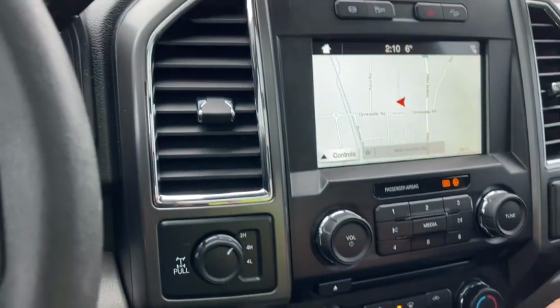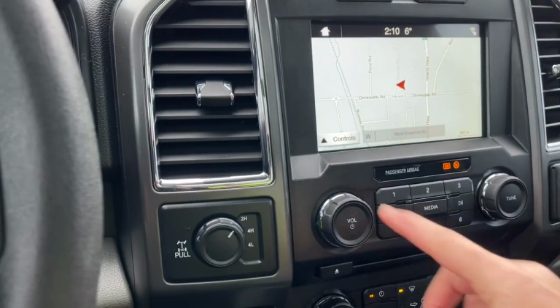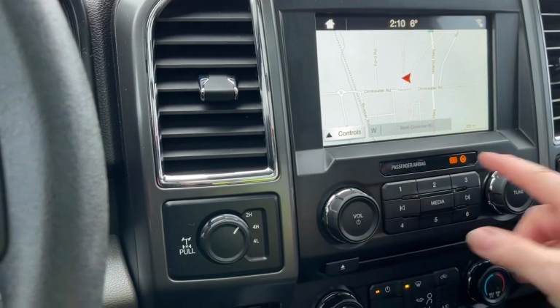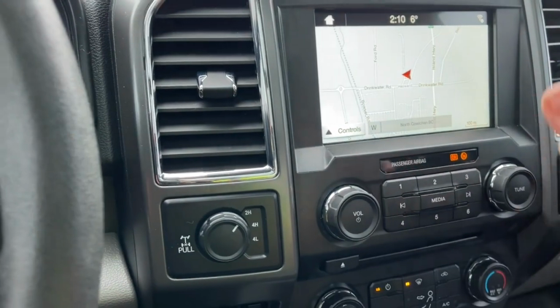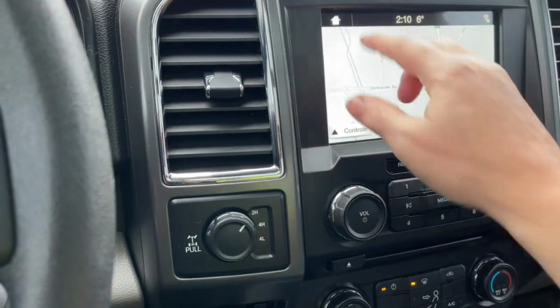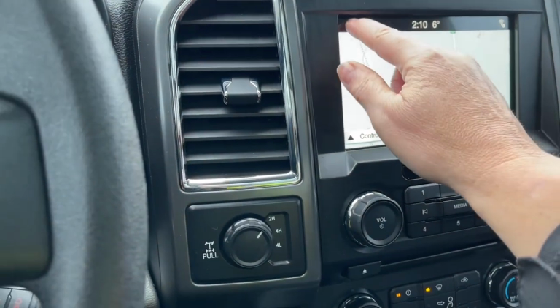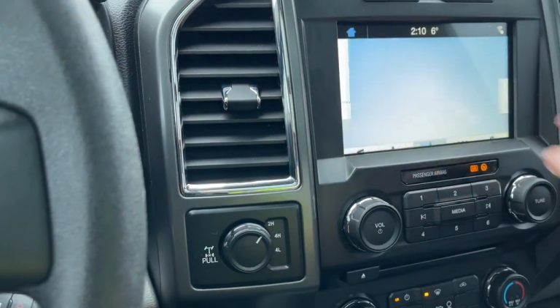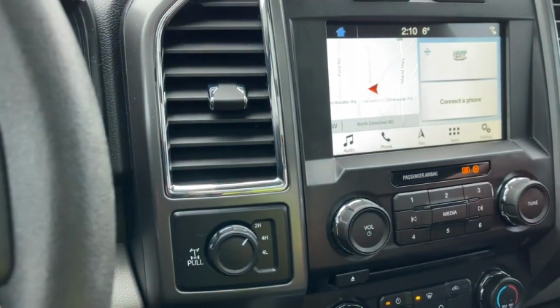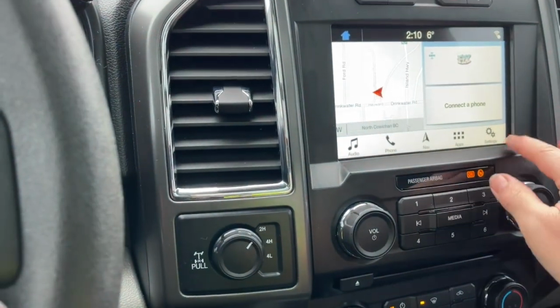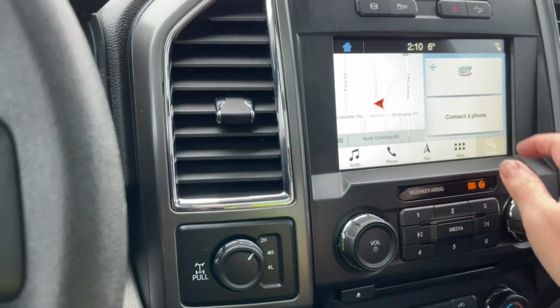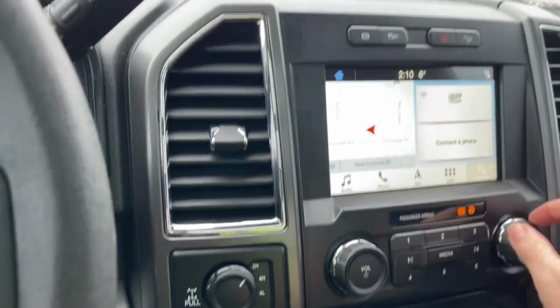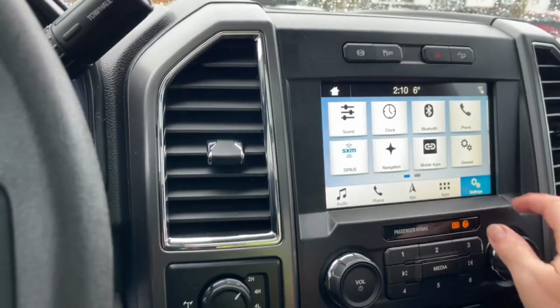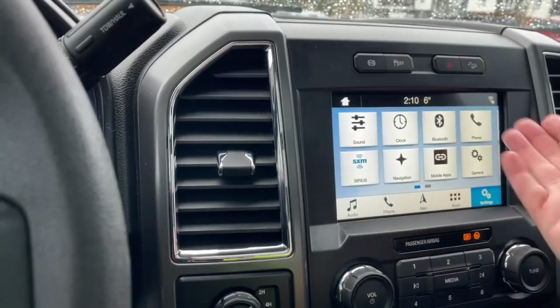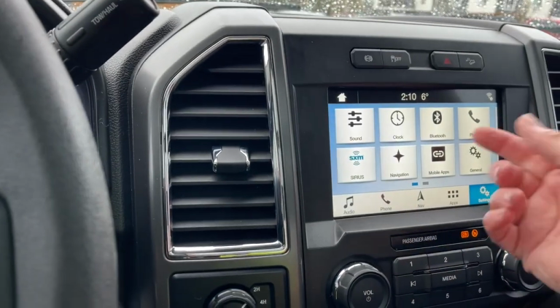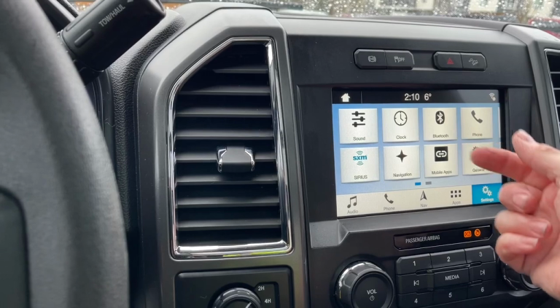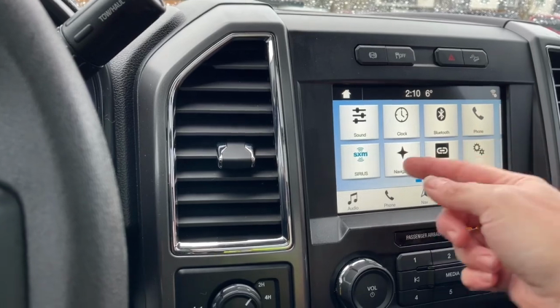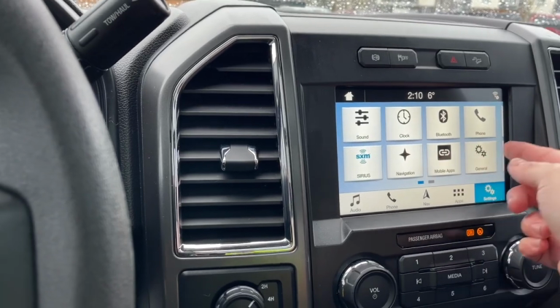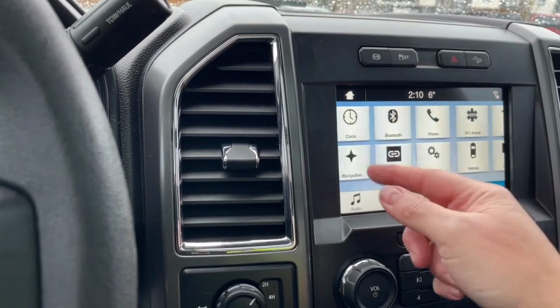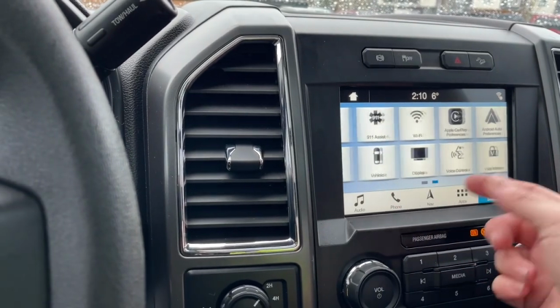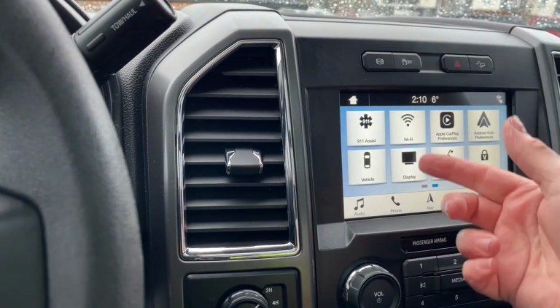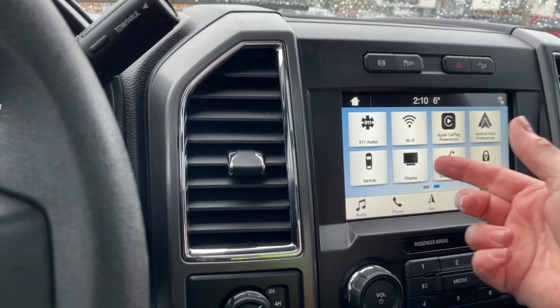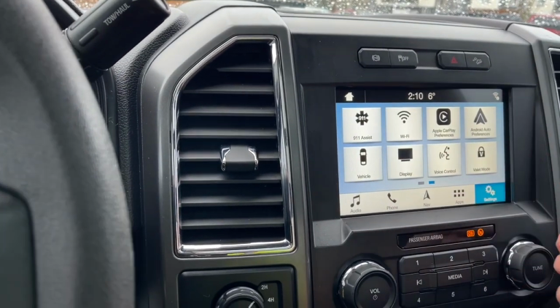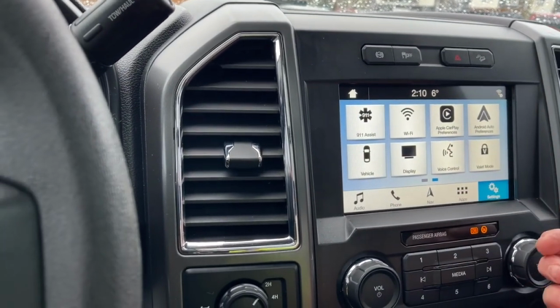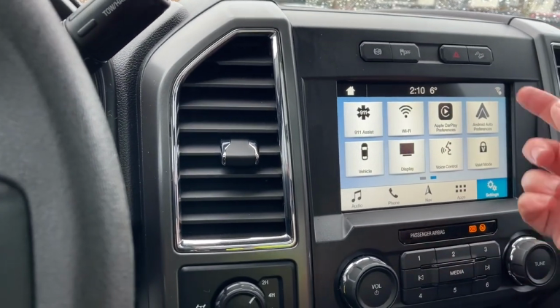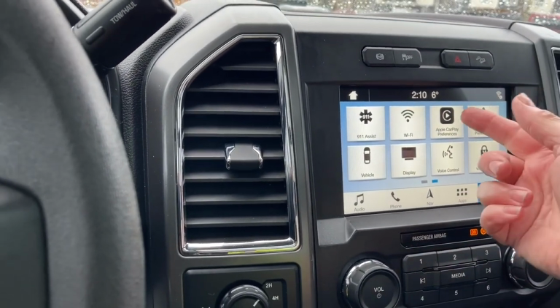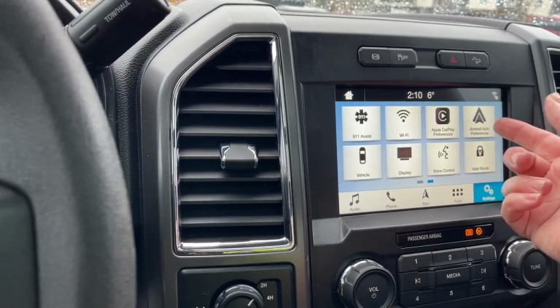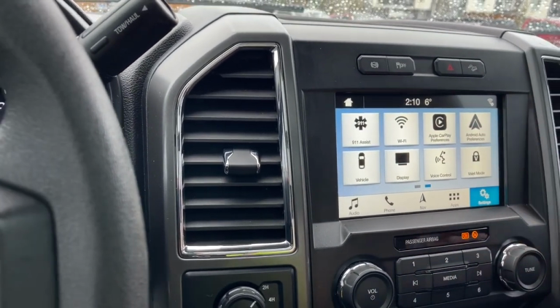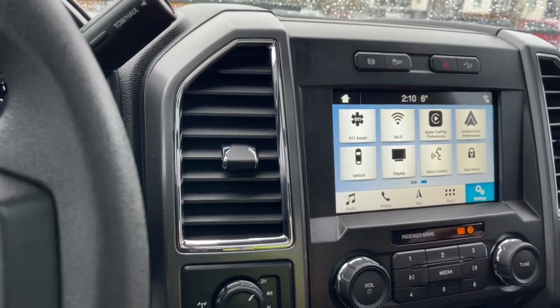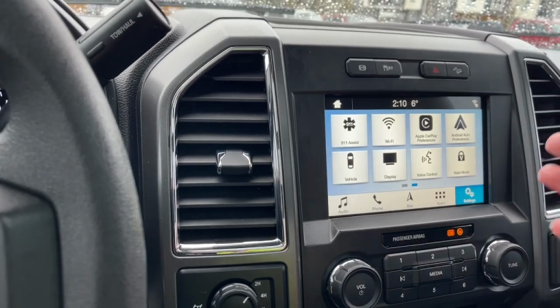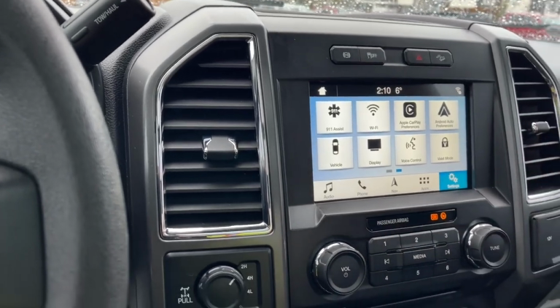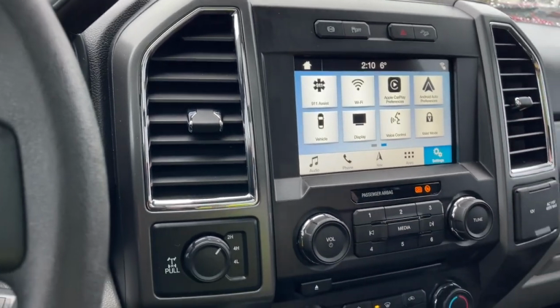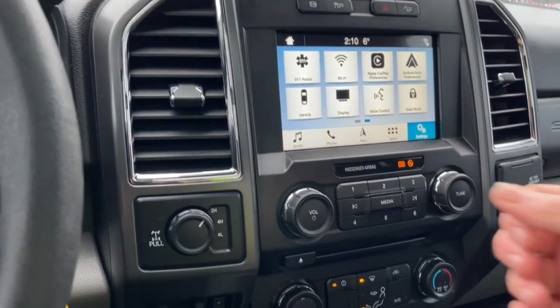We also have our volume and tuner controls. Going into settings, you can slide through: Bluetooth, navigation, general — where you can change the look of your display screen — Apple CarPlay, and Android Auto. These all have sub-menus.